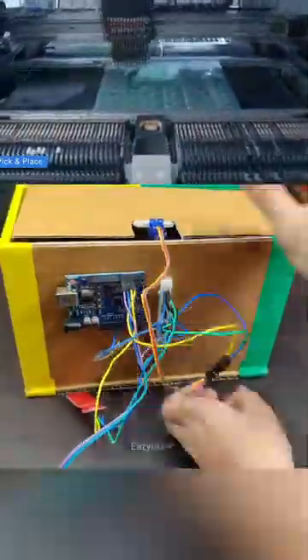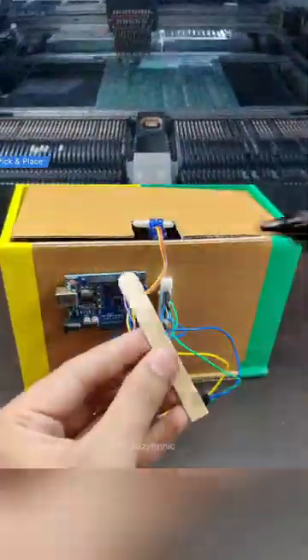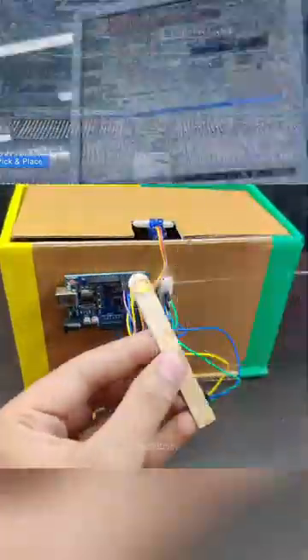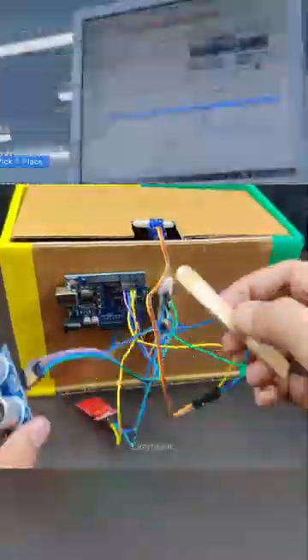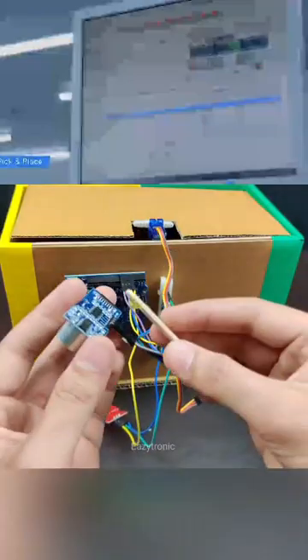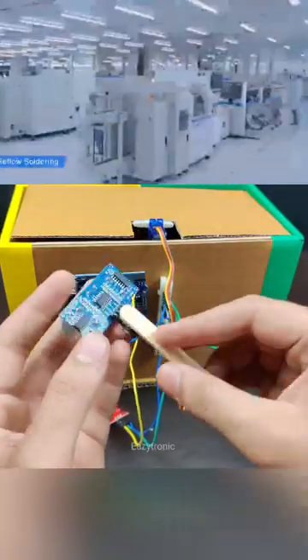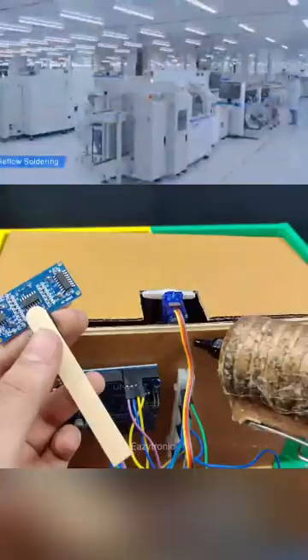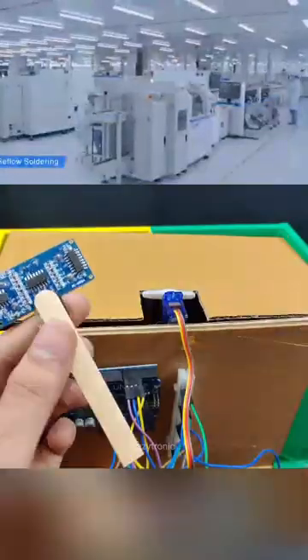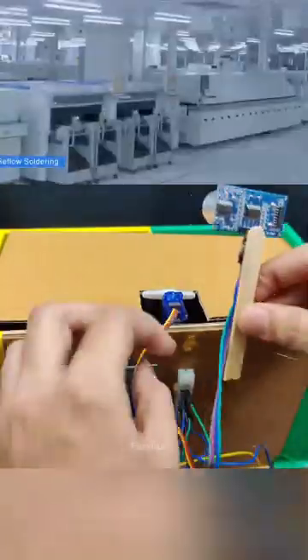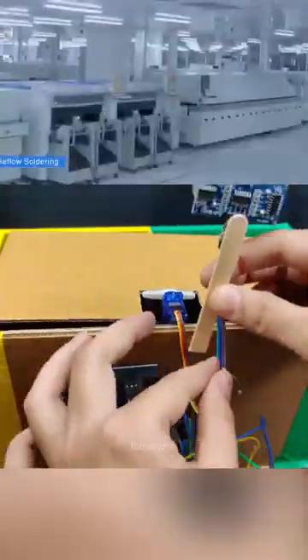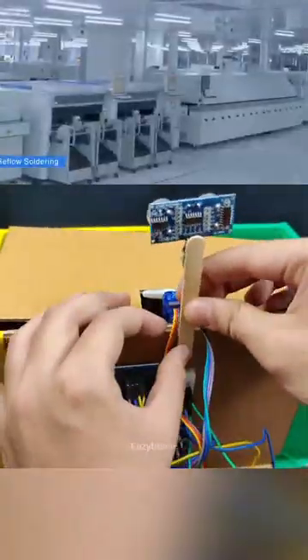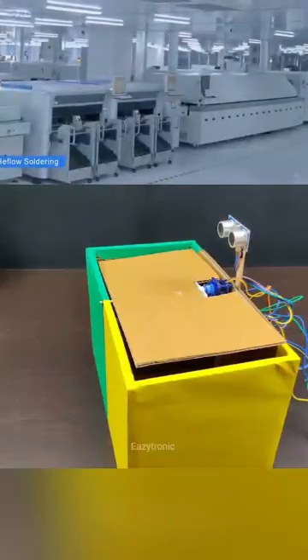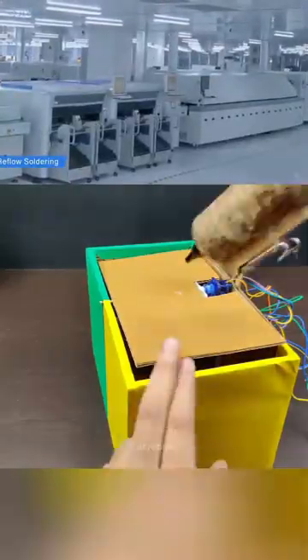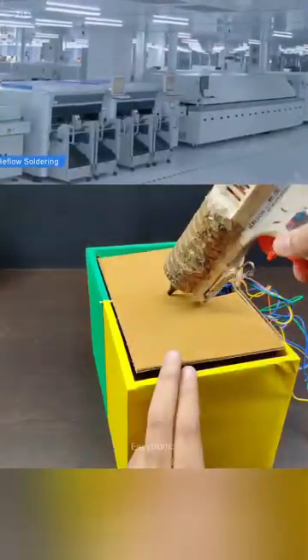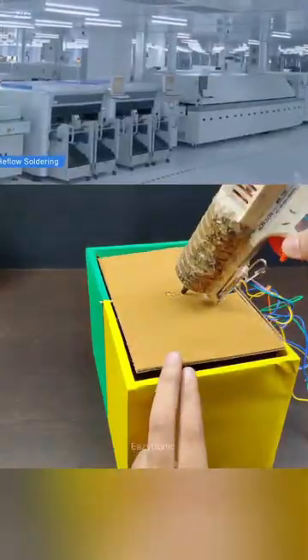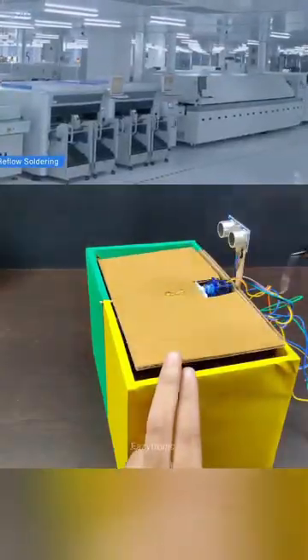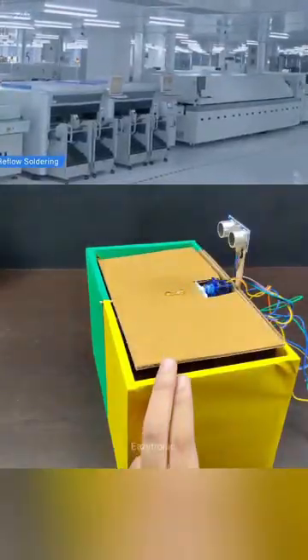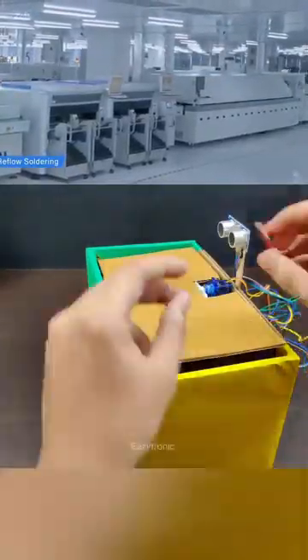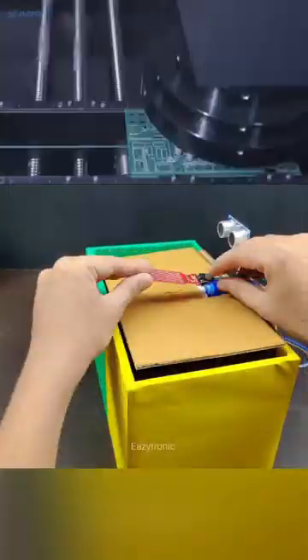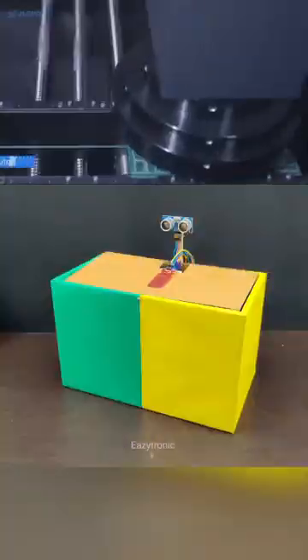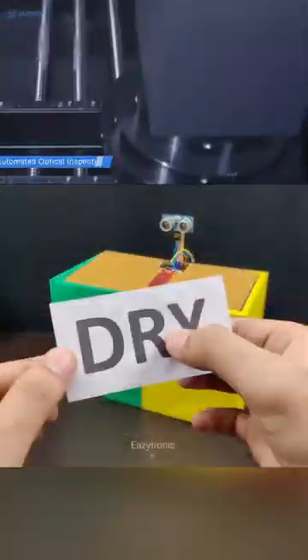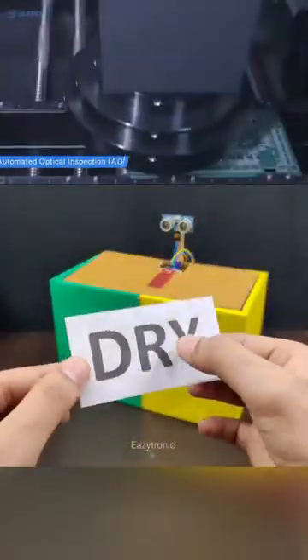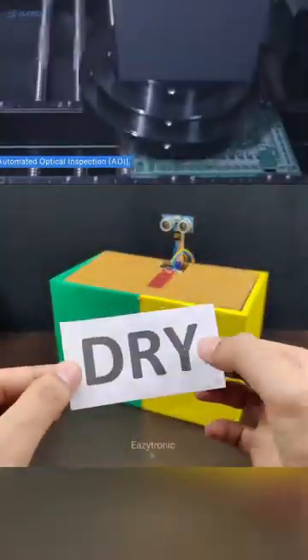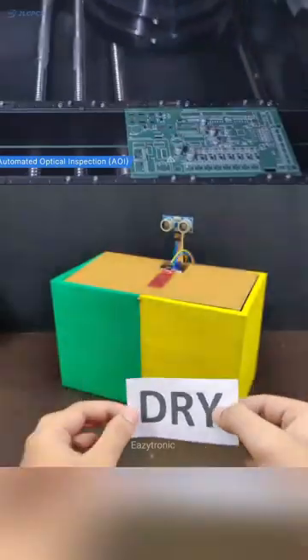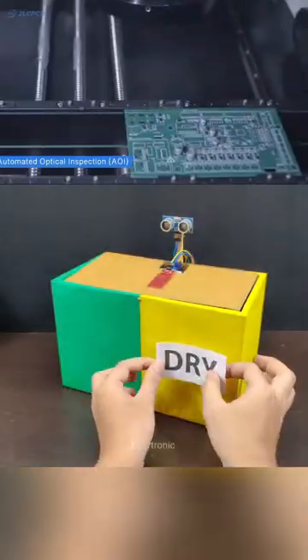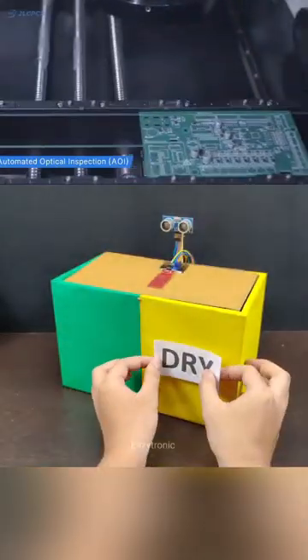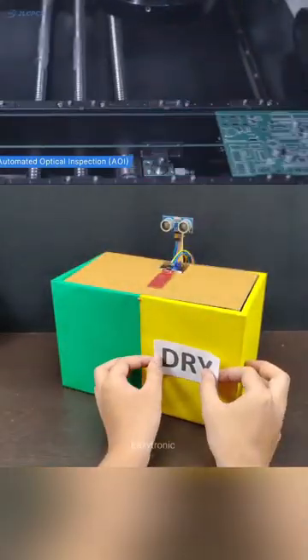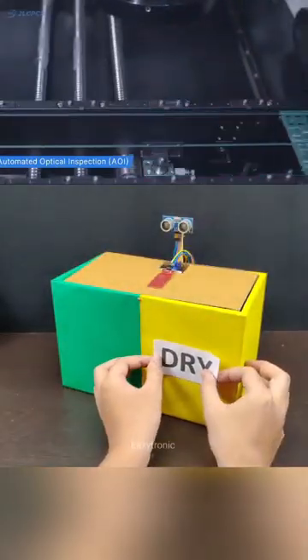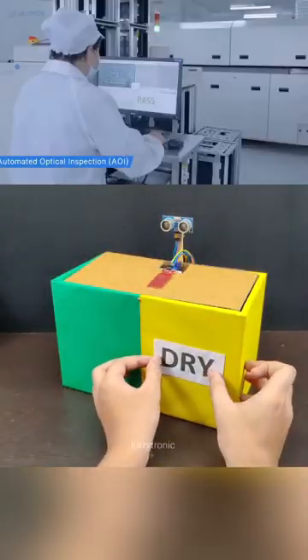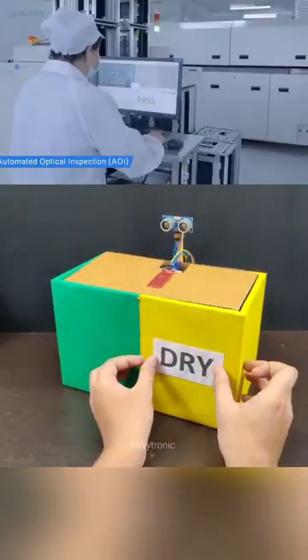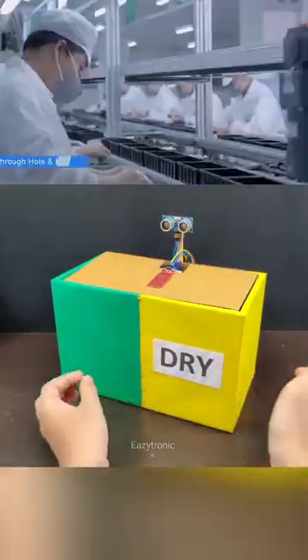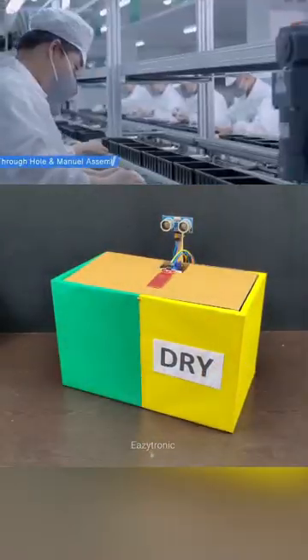If your project needs a custom PCB, make it happen with JLCPCB.com. Quality boards, unbeatable prices, and speed you can count on.